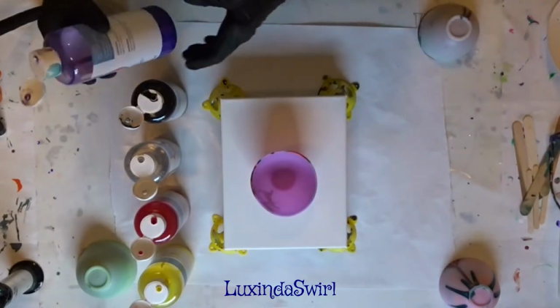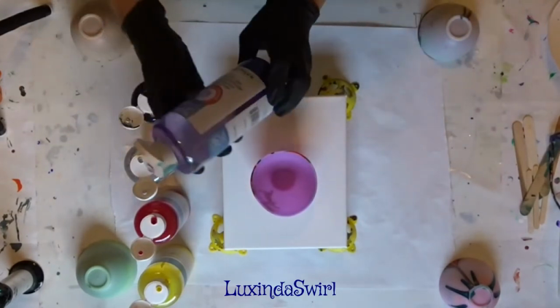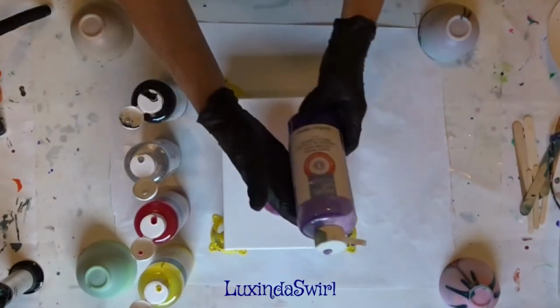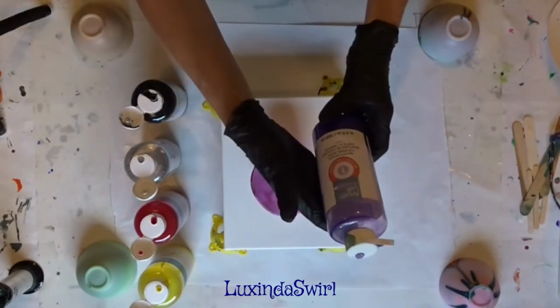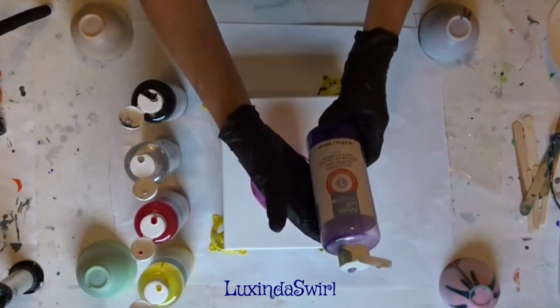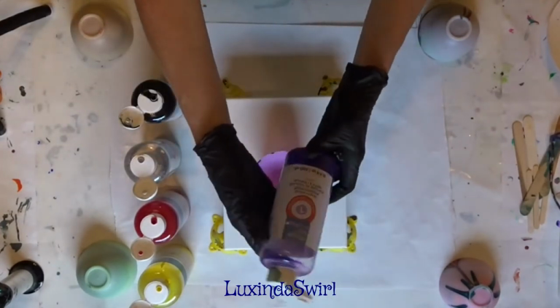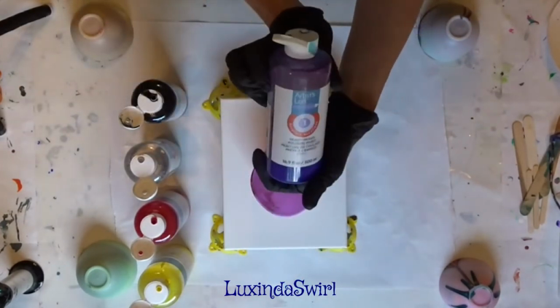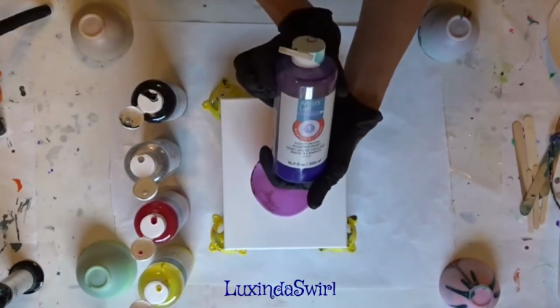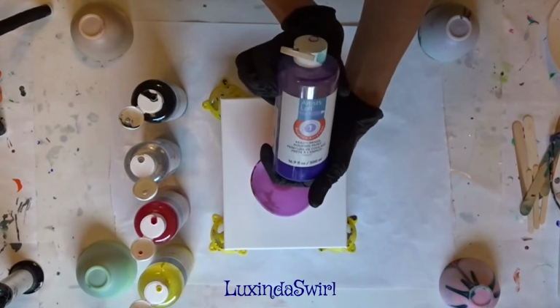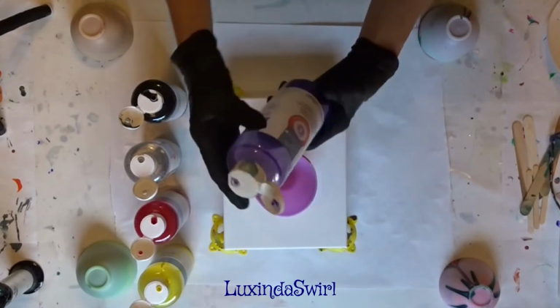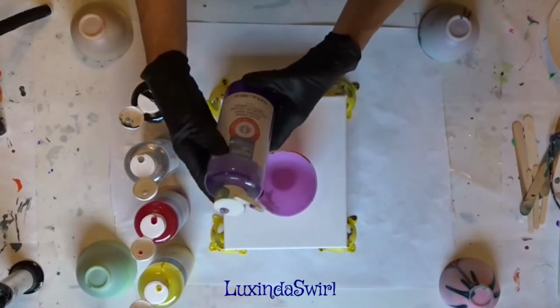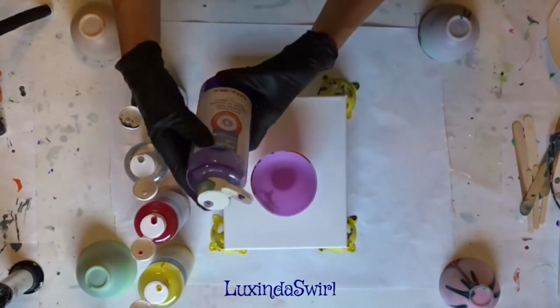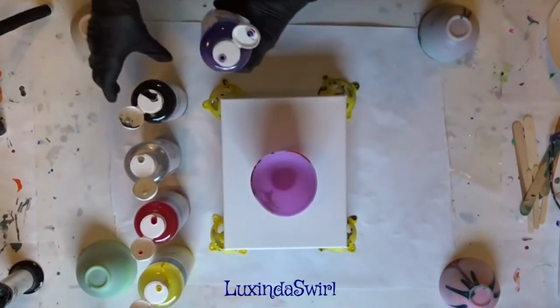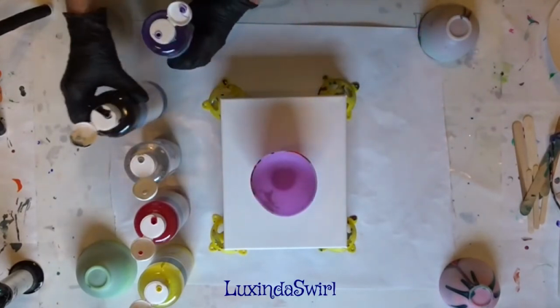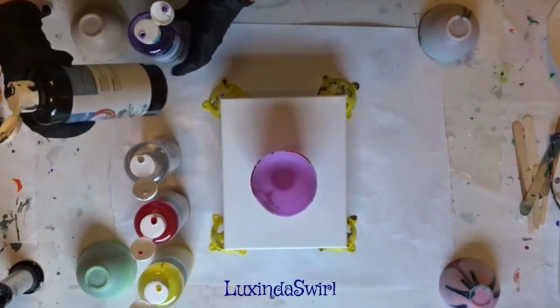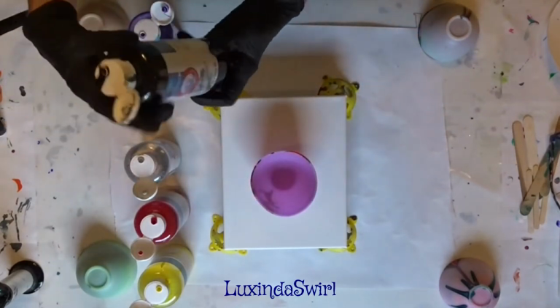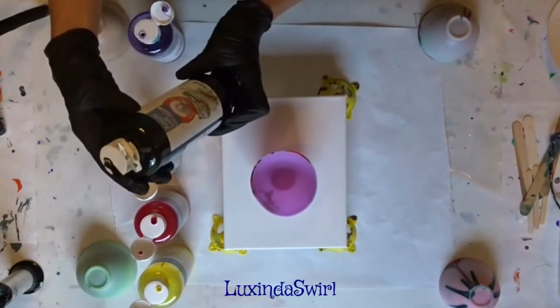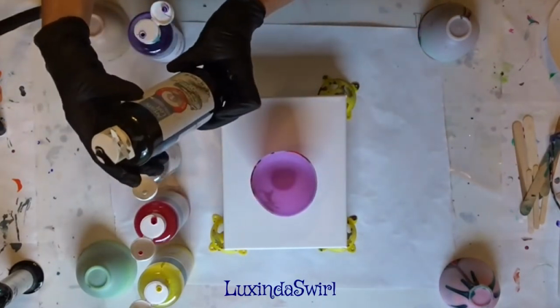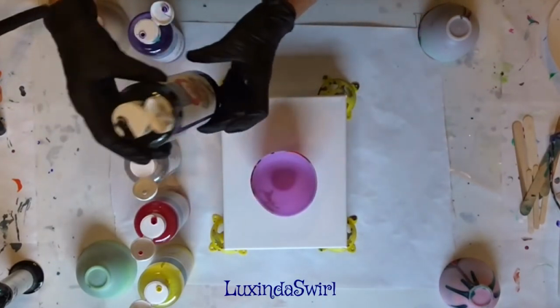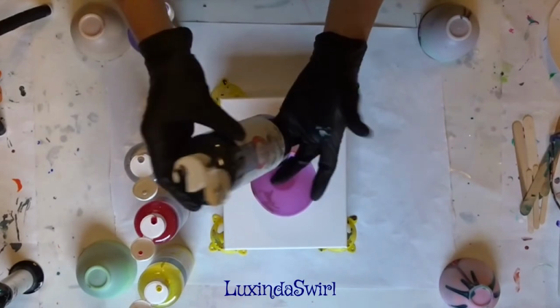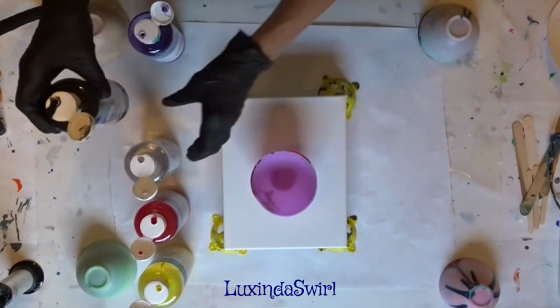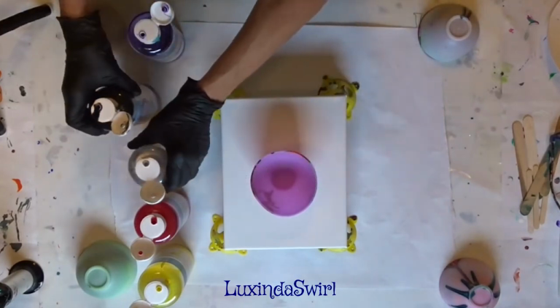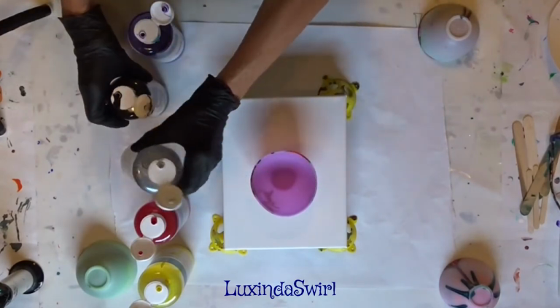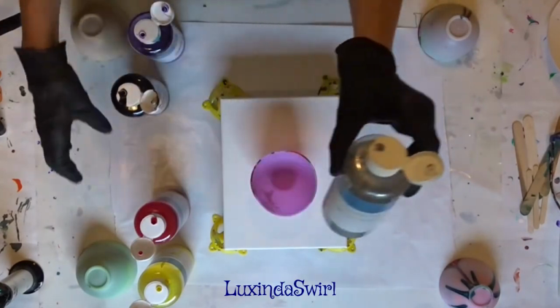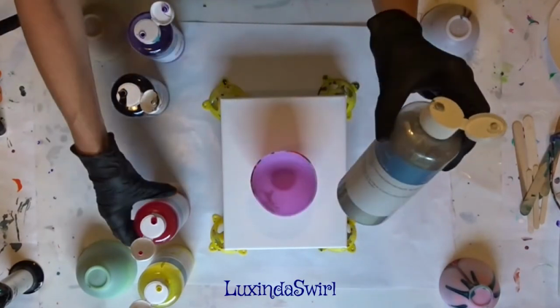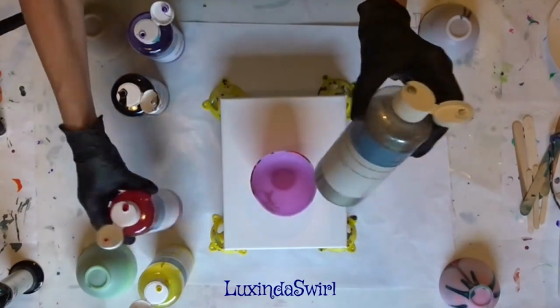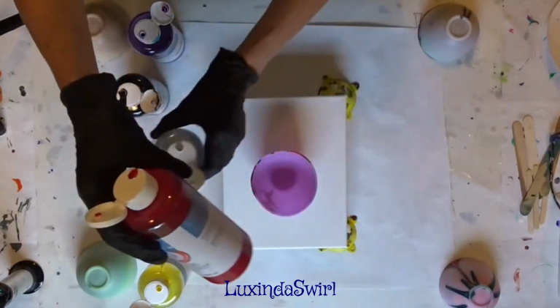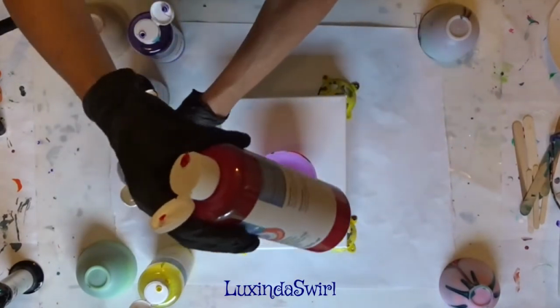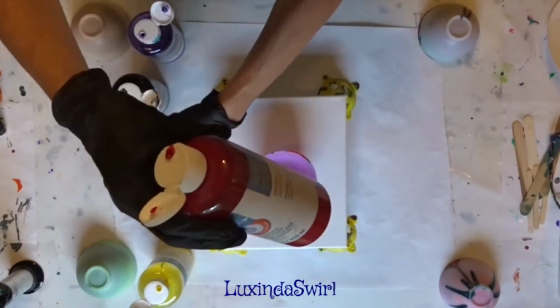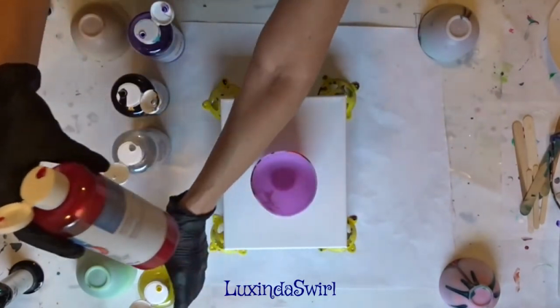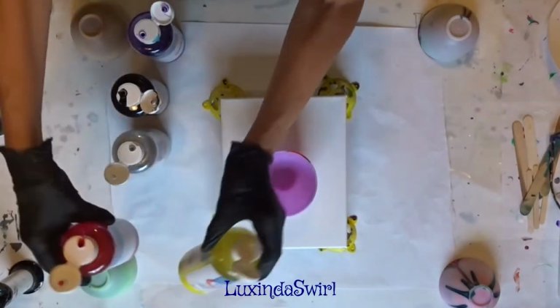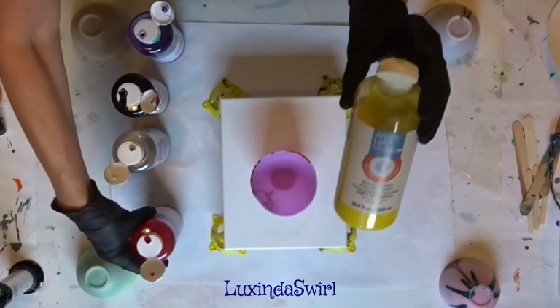I am going to be using Artist Loft Ready Mix Pouring Paint today. Here are the colors I've chosen: Violet, Black, Silver, Crimson, and Yellow.